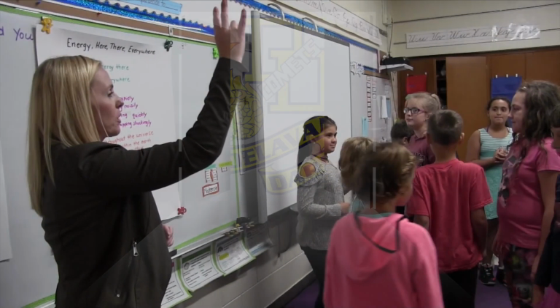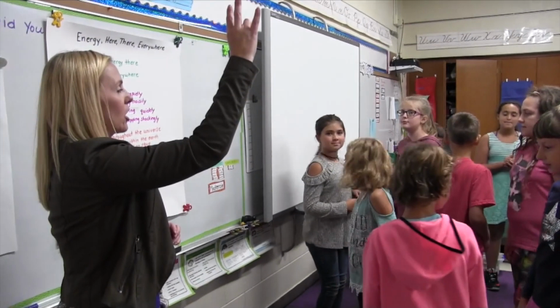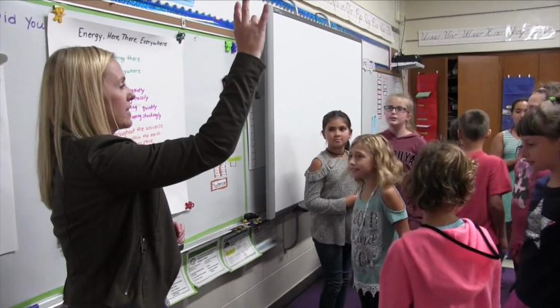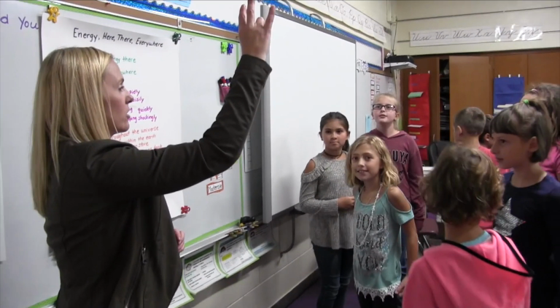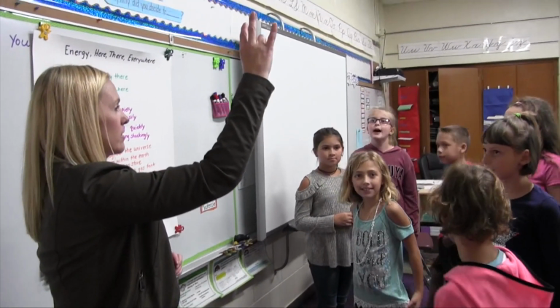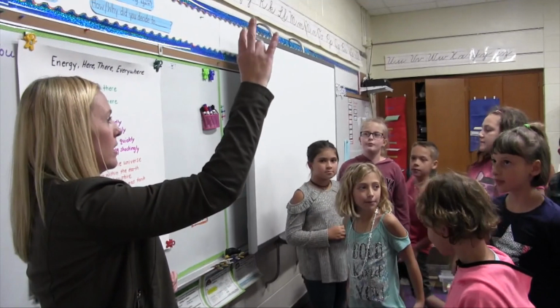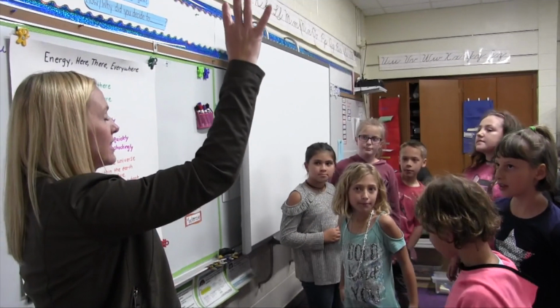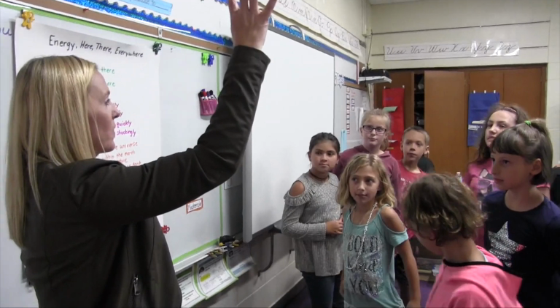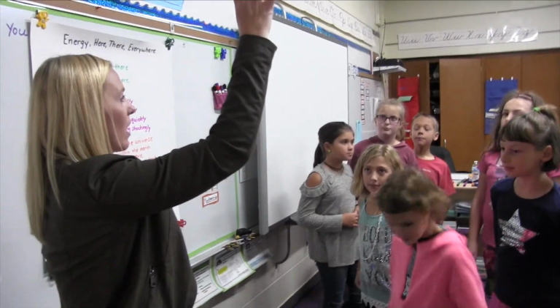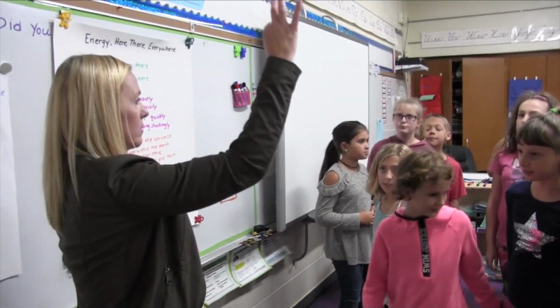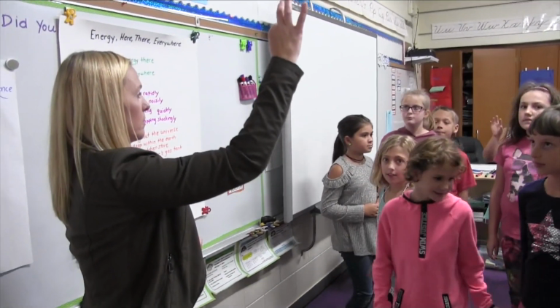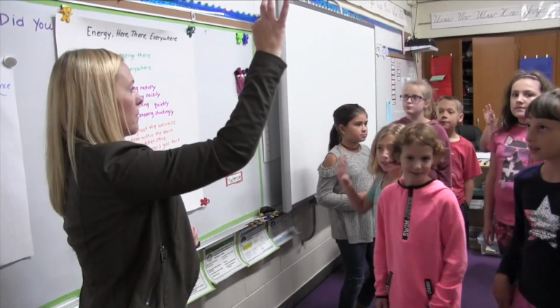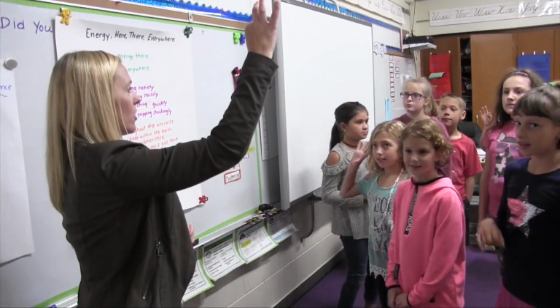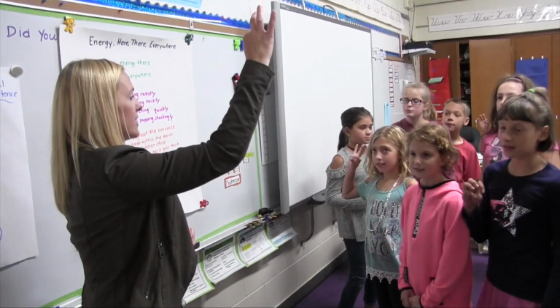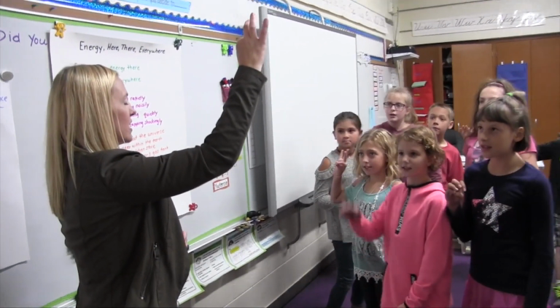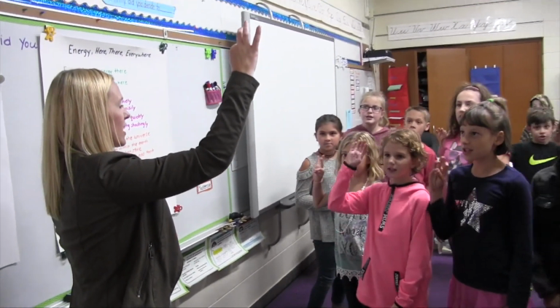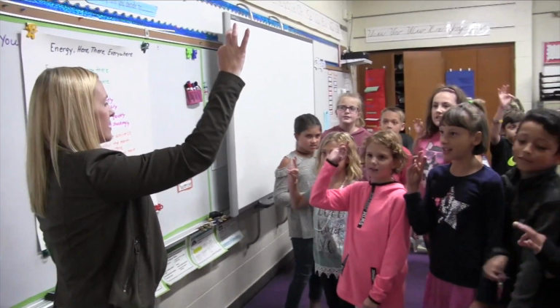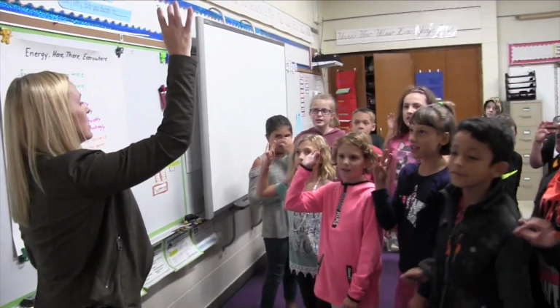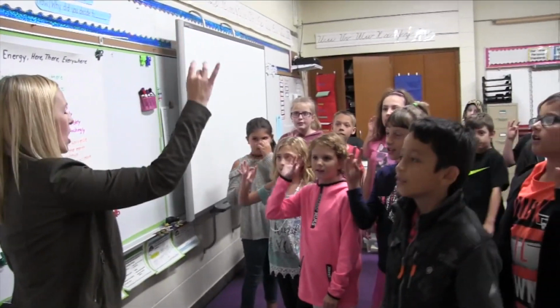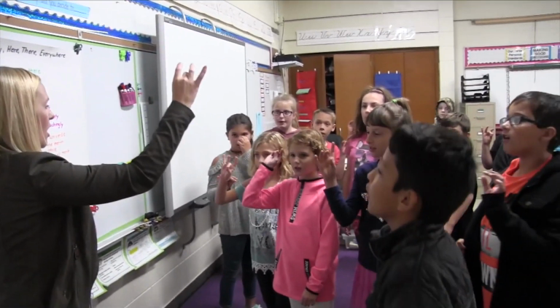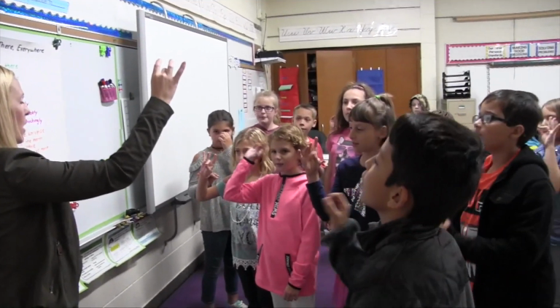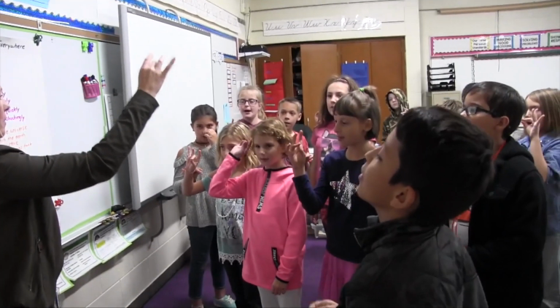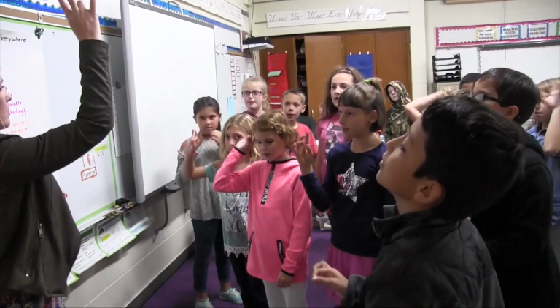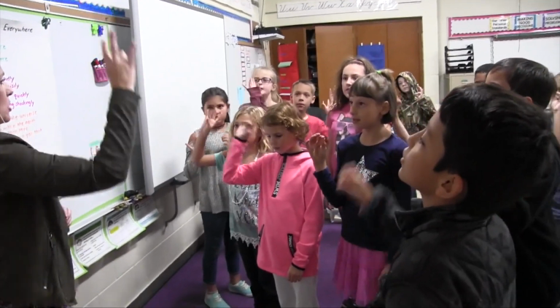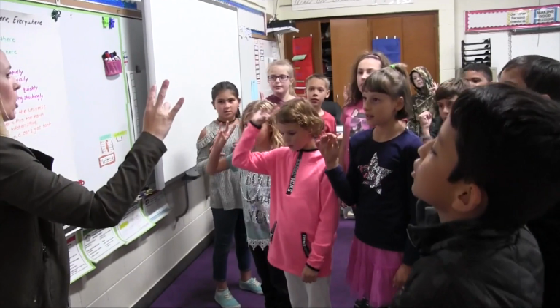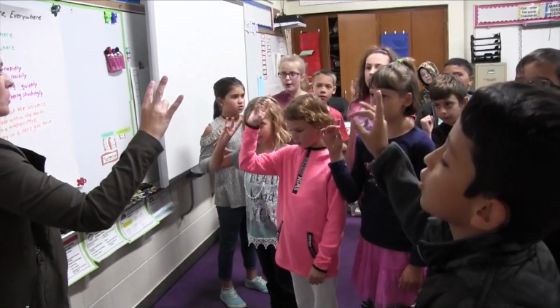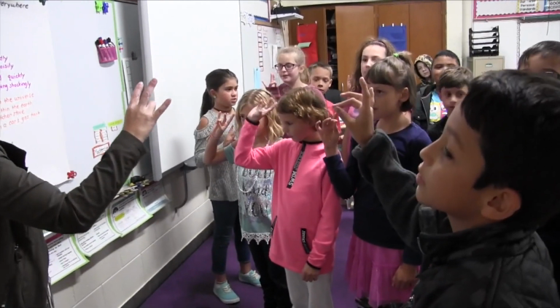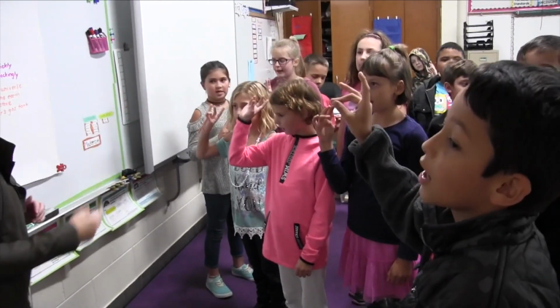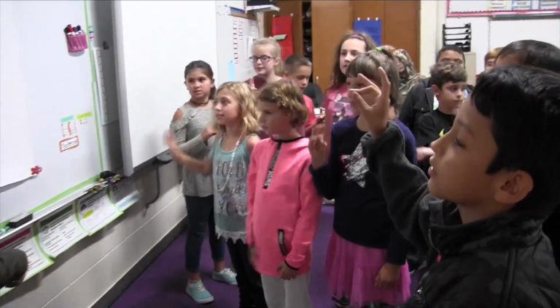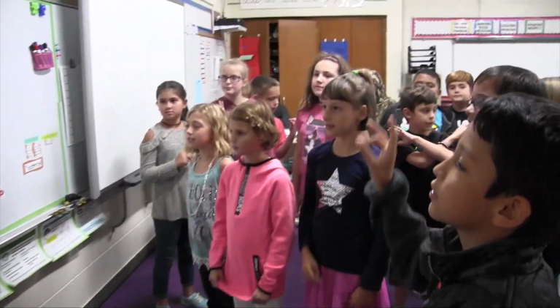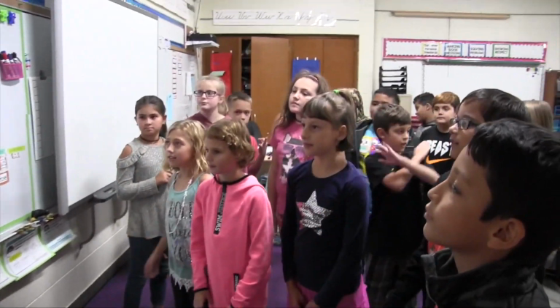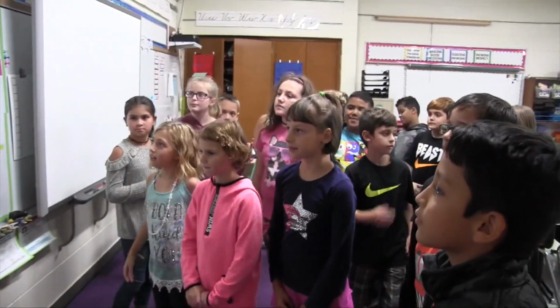High-level learning started on day one in the Dalvin Darien School District. Here's a look inside Ms. Shuck's fourth grade class at Darien Elementary School on the first day of school for the 2017 school year.